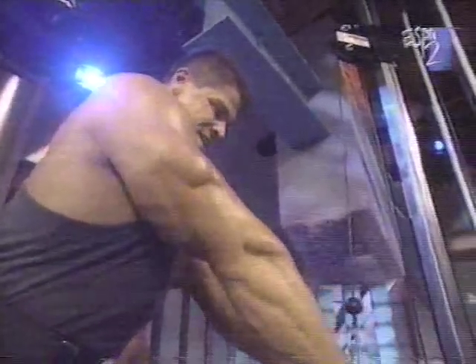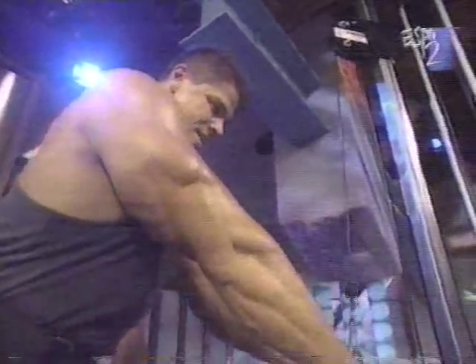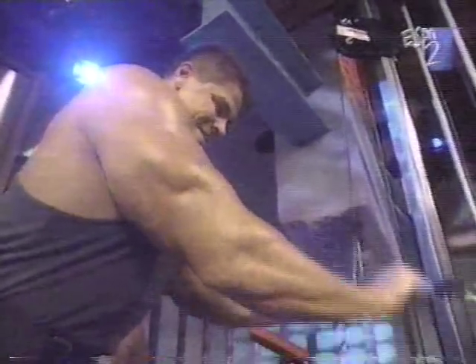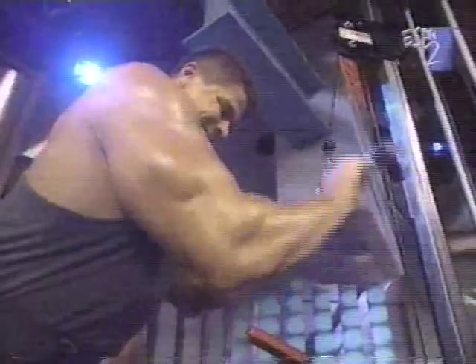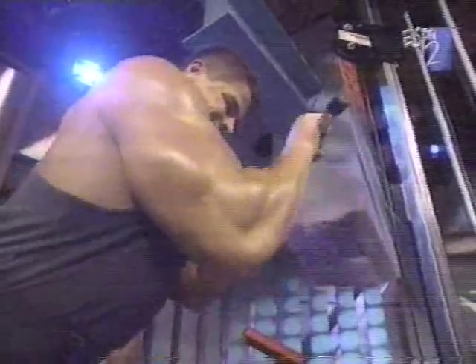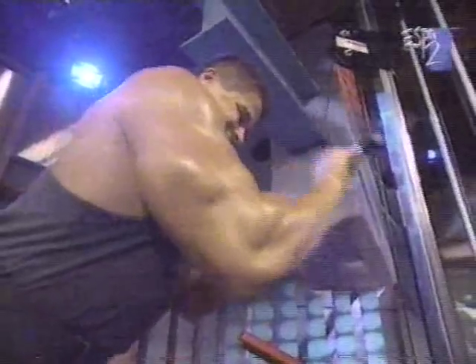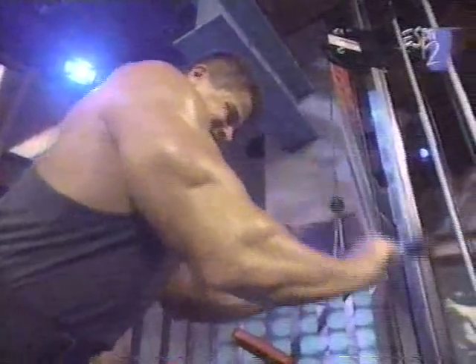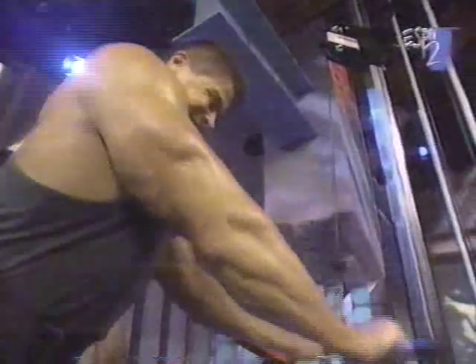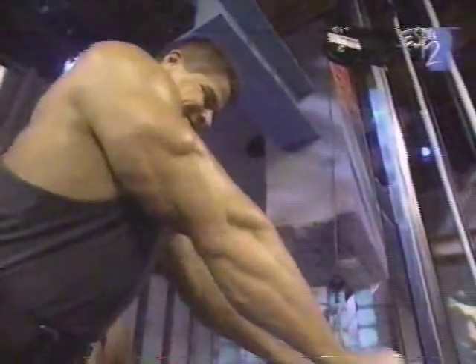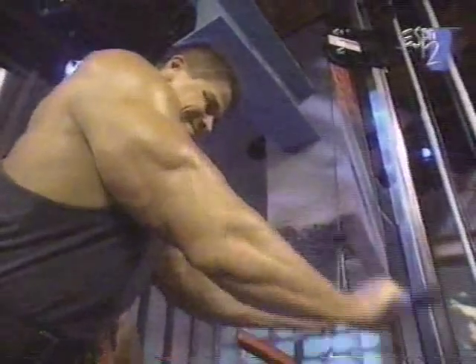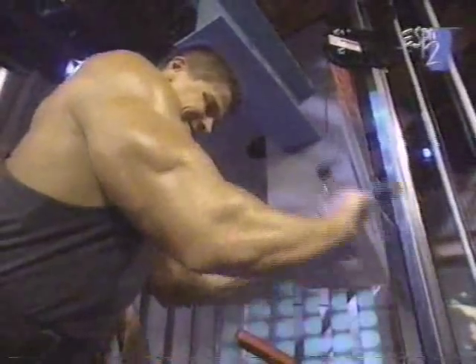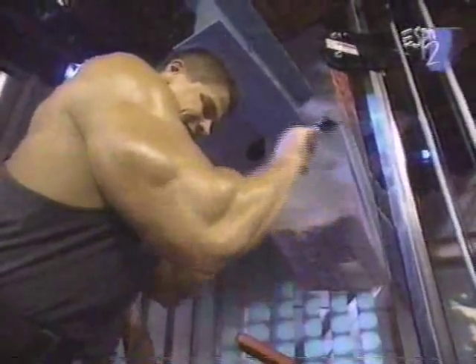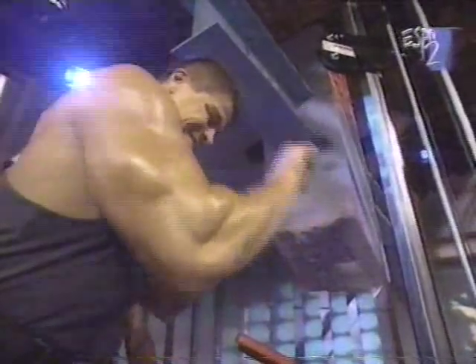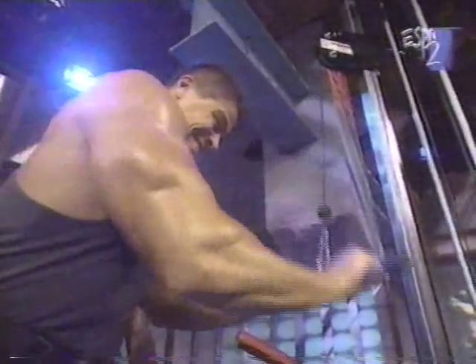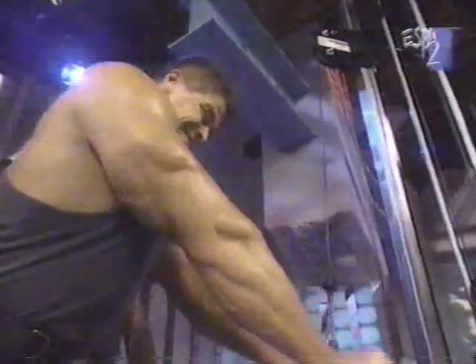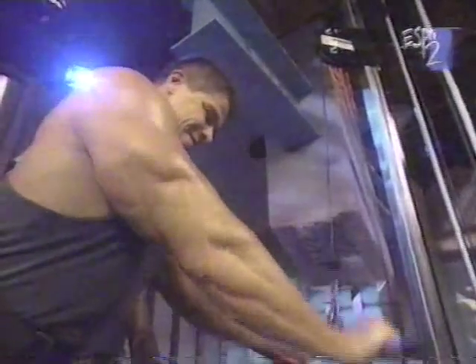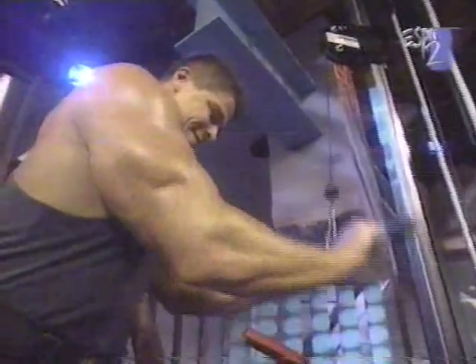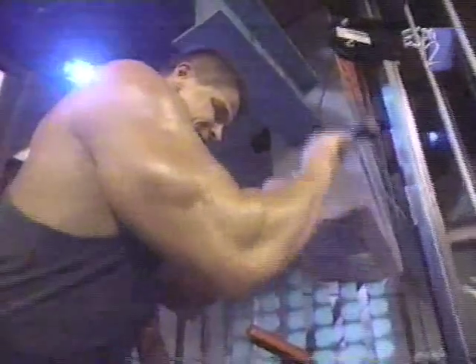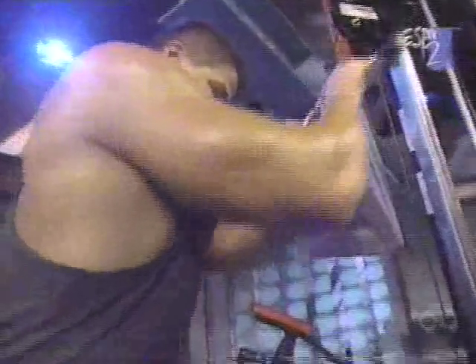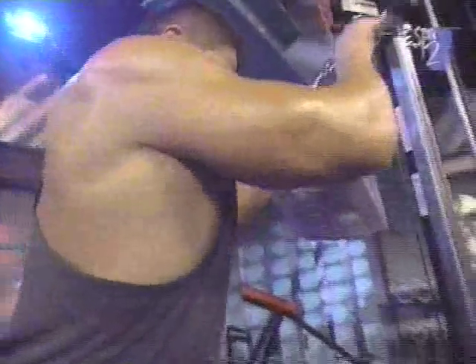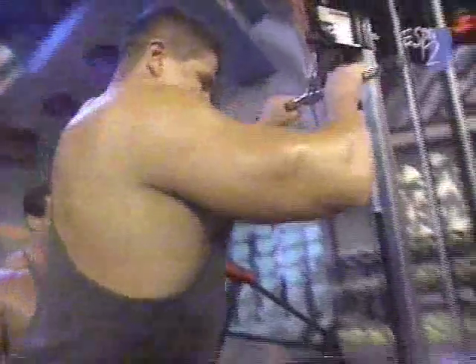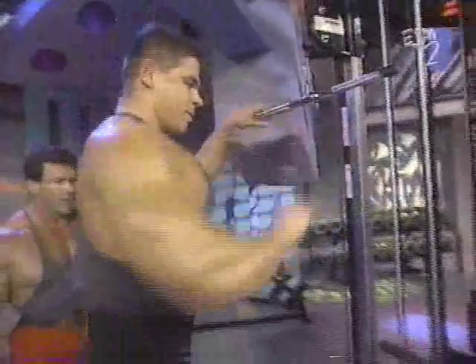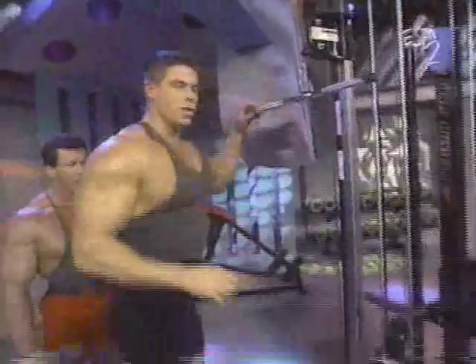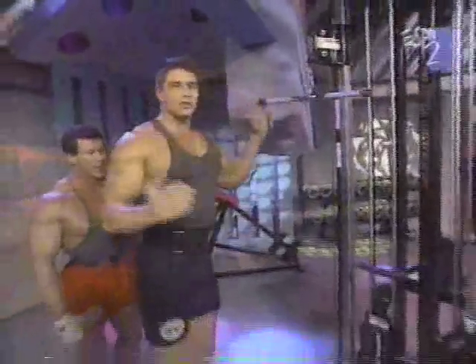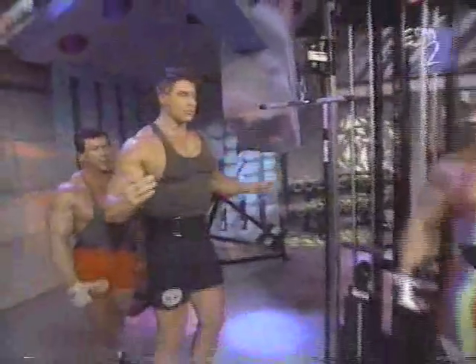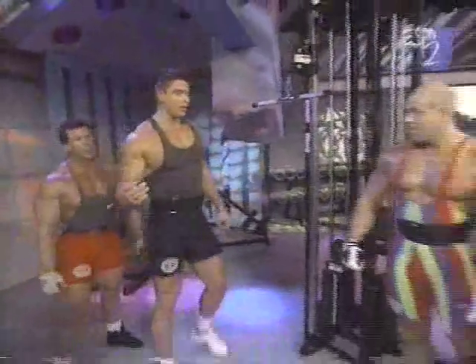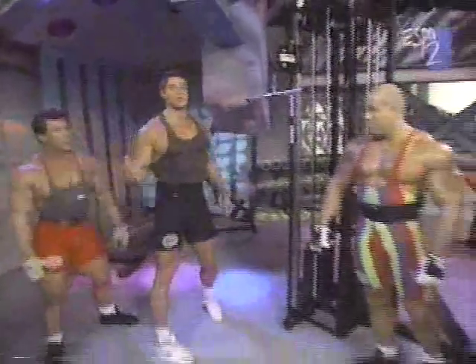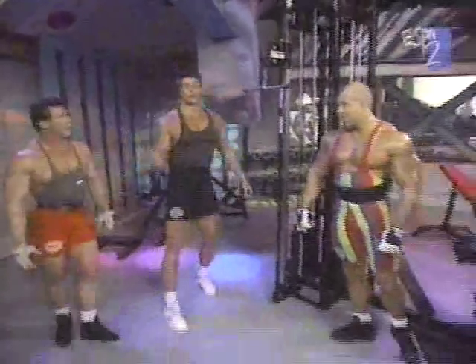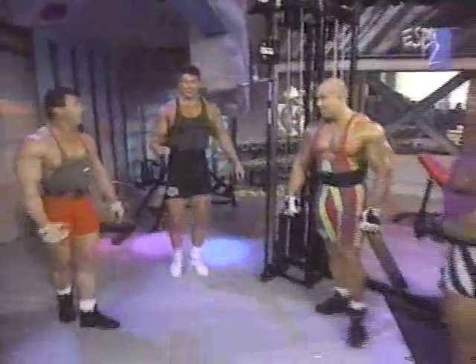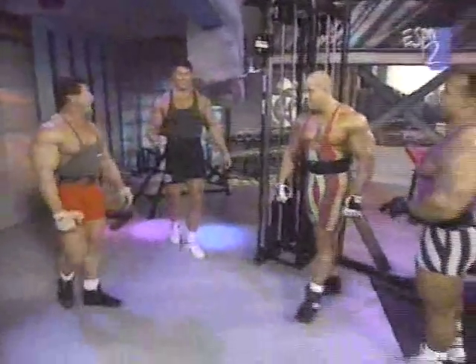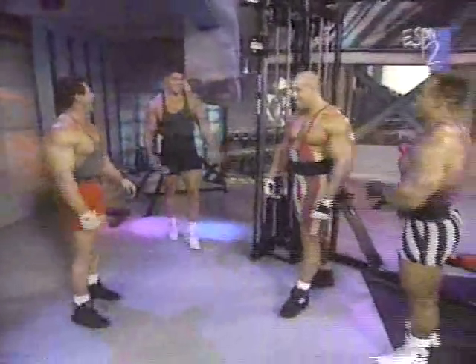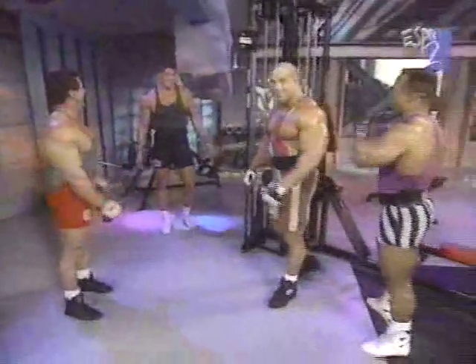Everybody's got their own little quirks, and being from a geographically different place on the planet, you know, we've got to deal with what we have. But in Austria, we still cook with water, right?